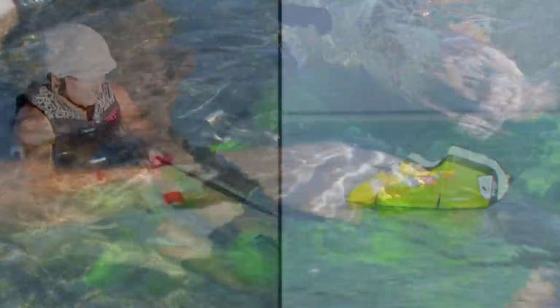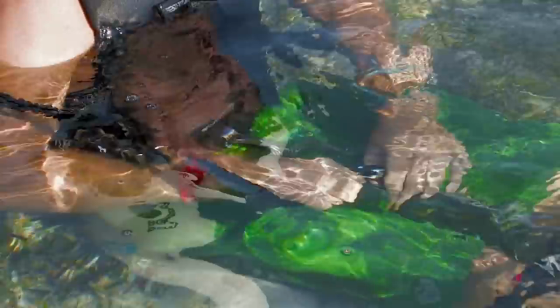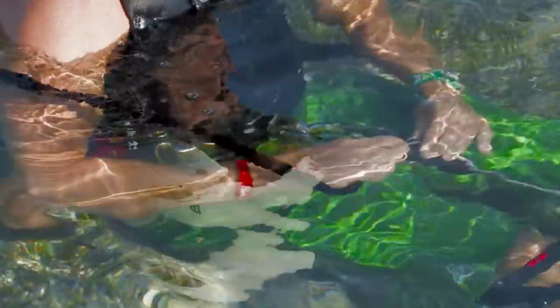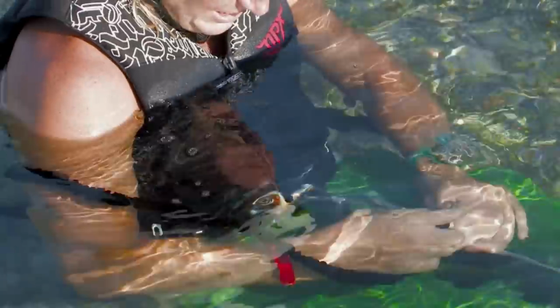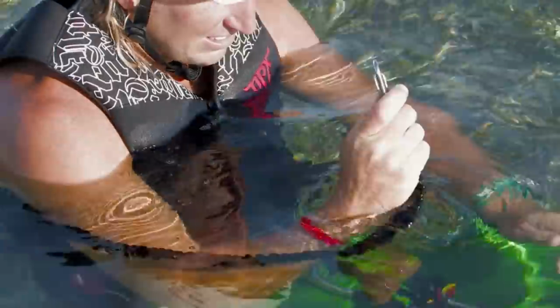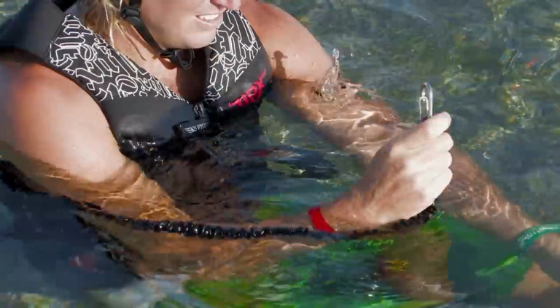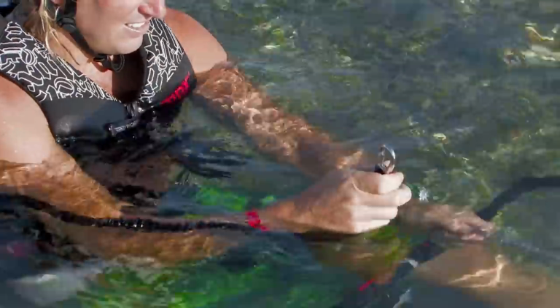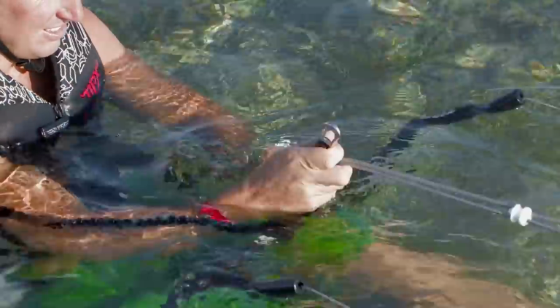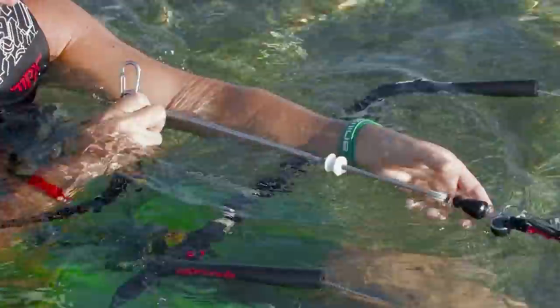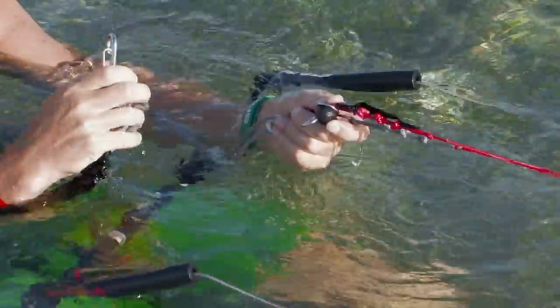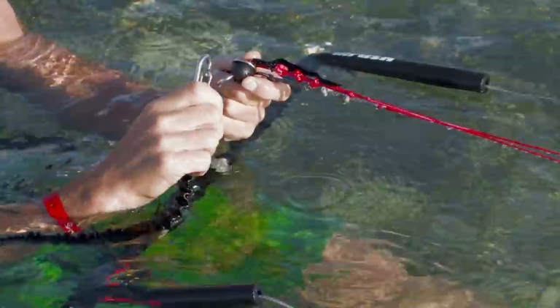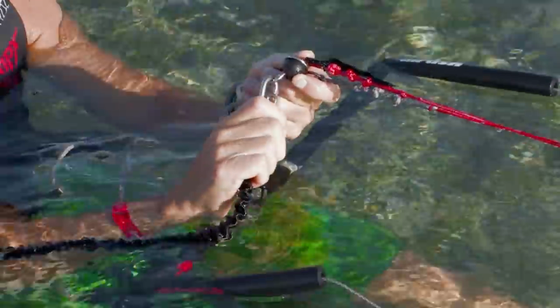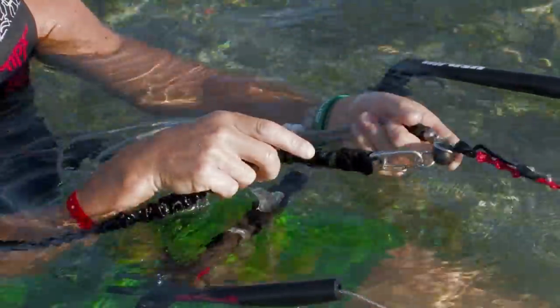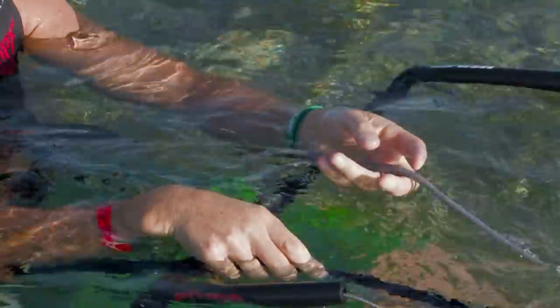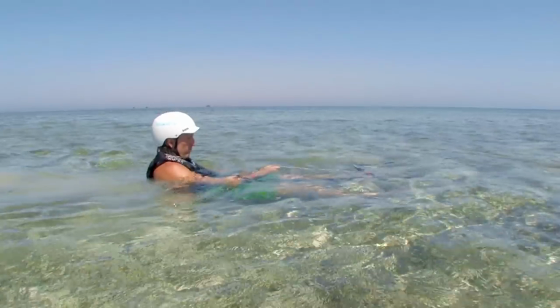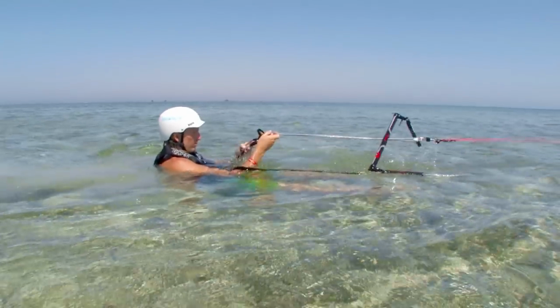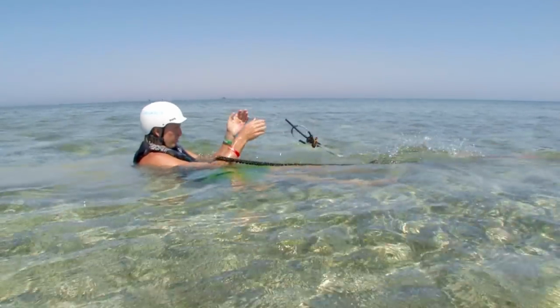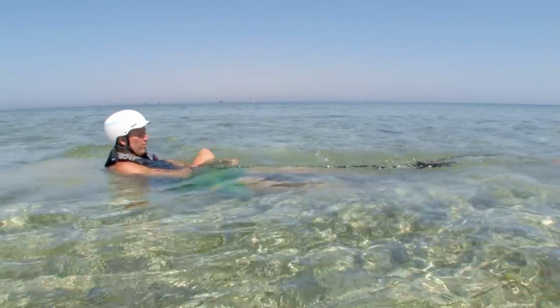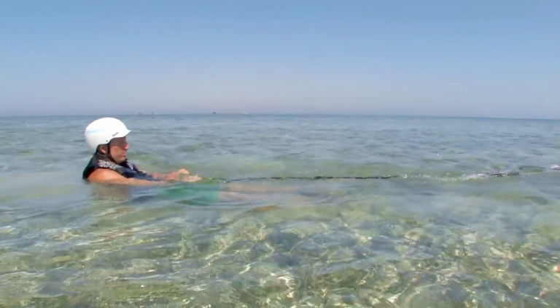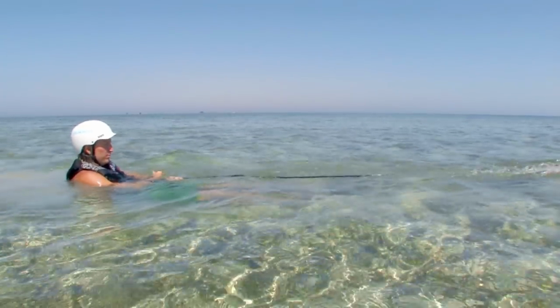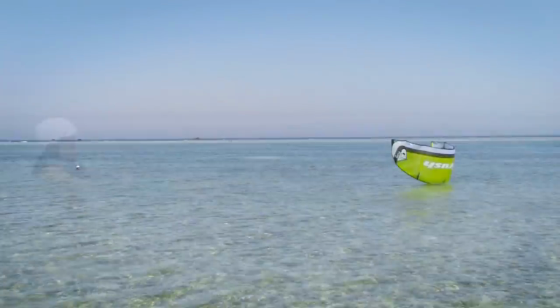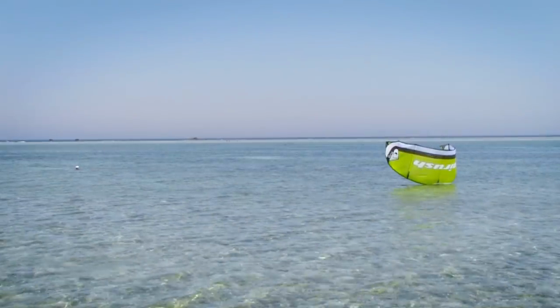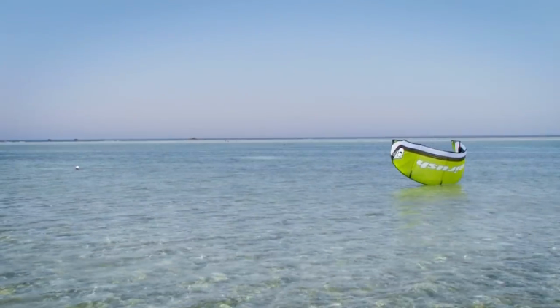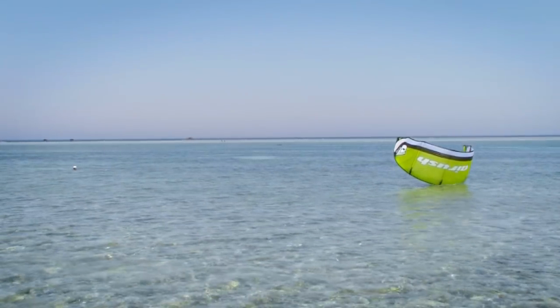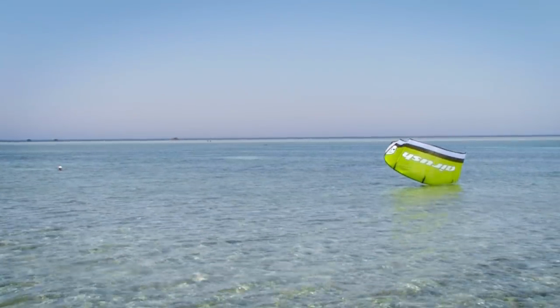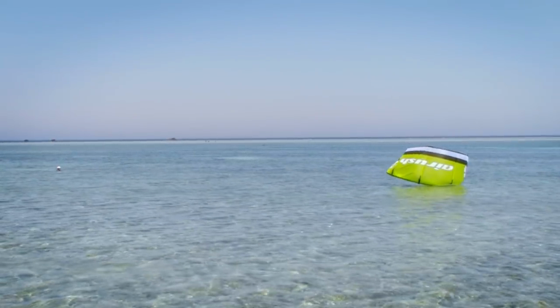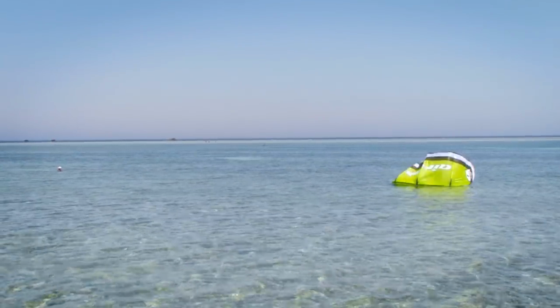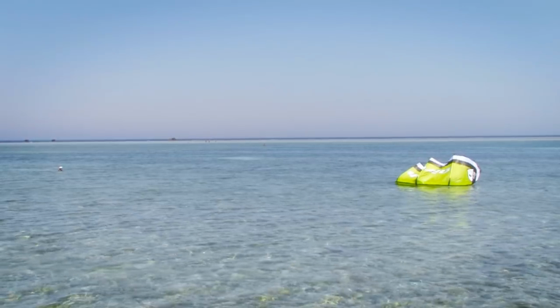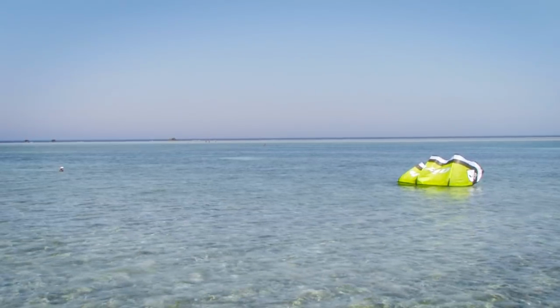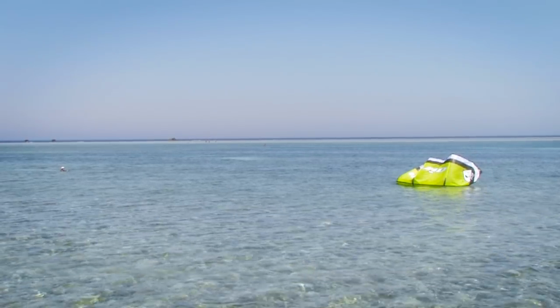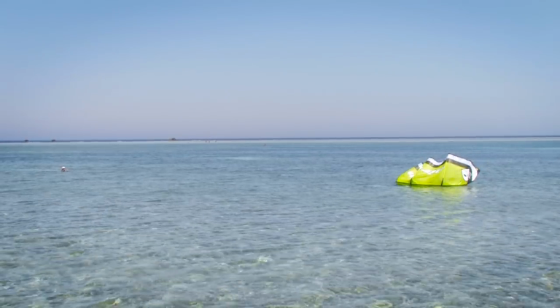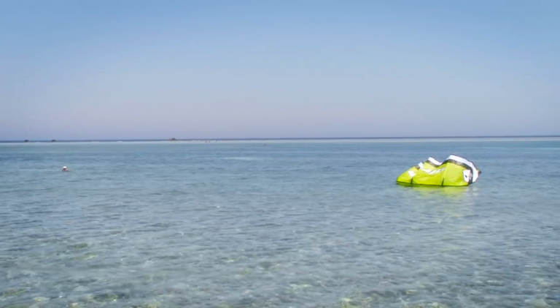This might mean unhooking, adjusting your safety leash, or simply pulling a safety release. Wait until the kite is pulling on the single safety line and settled in the water.